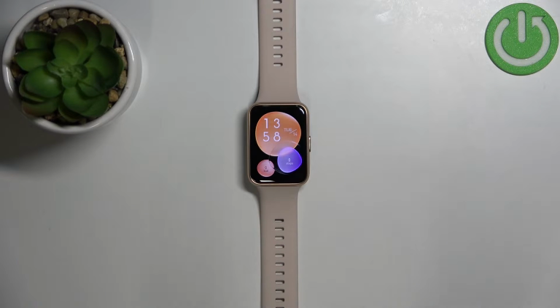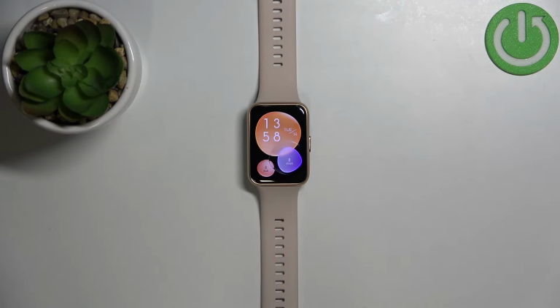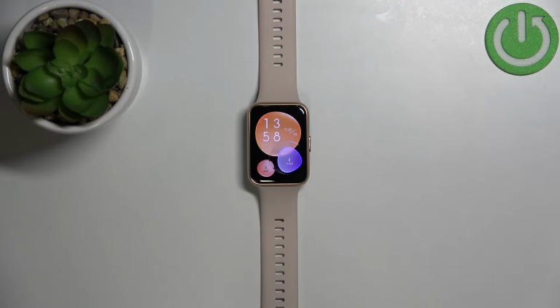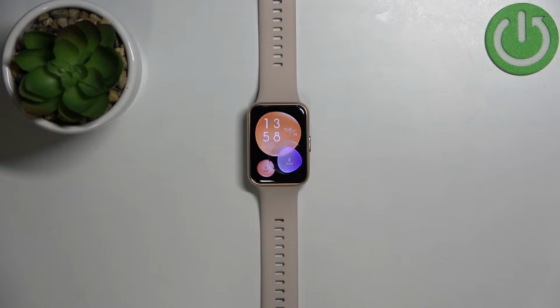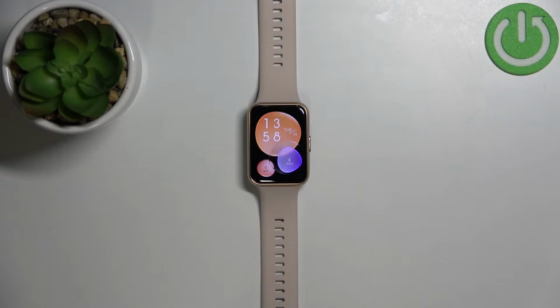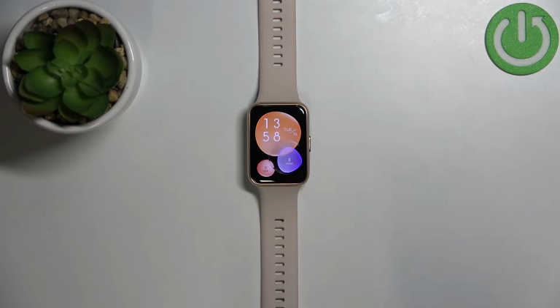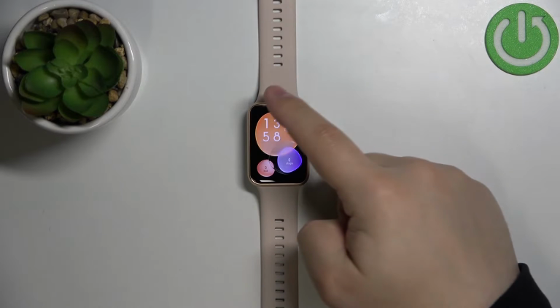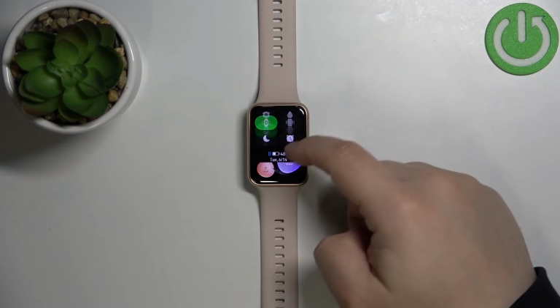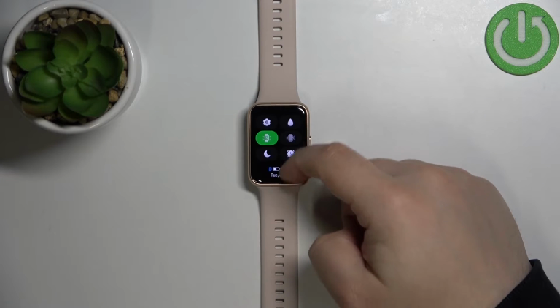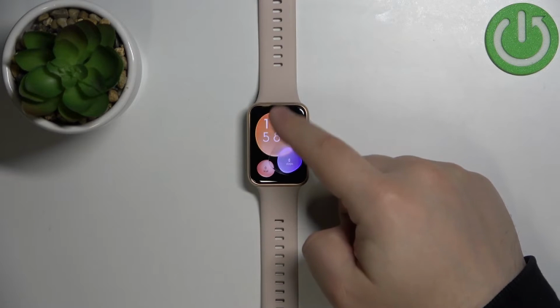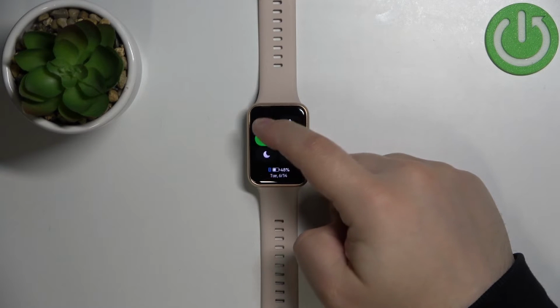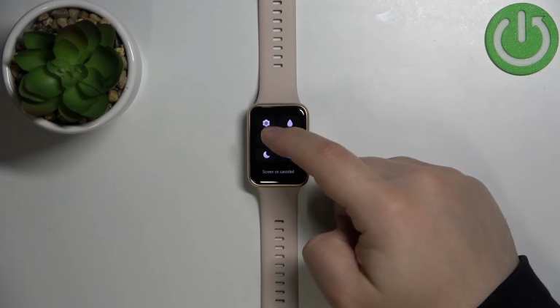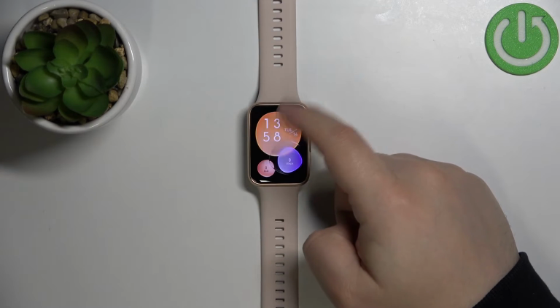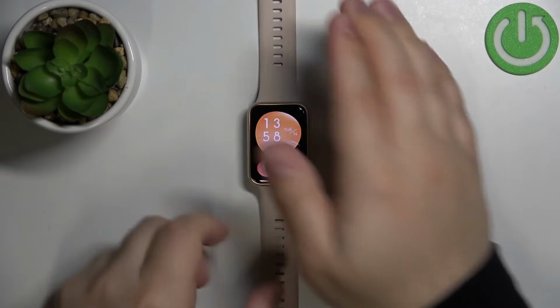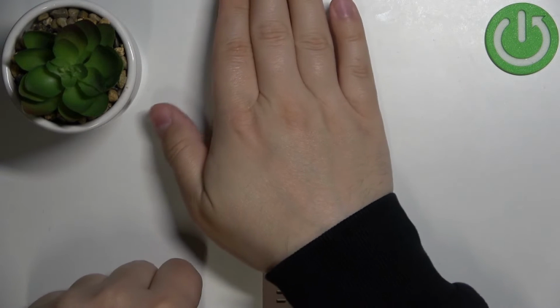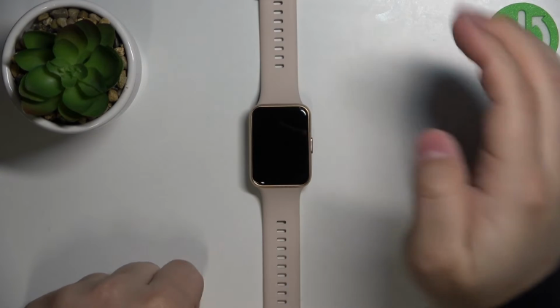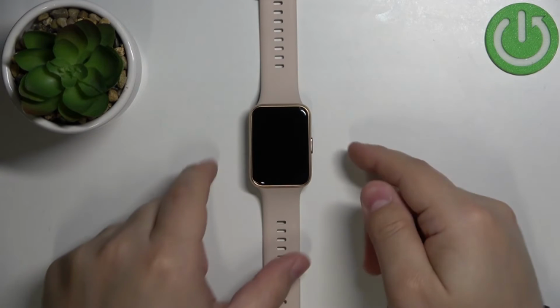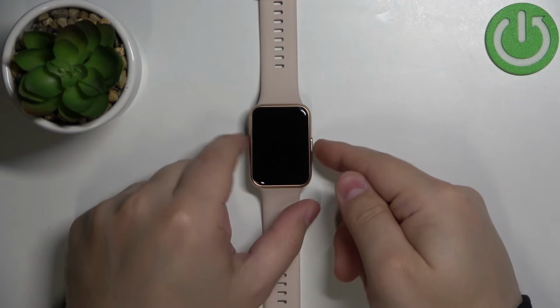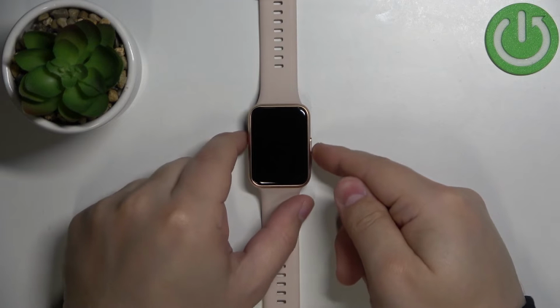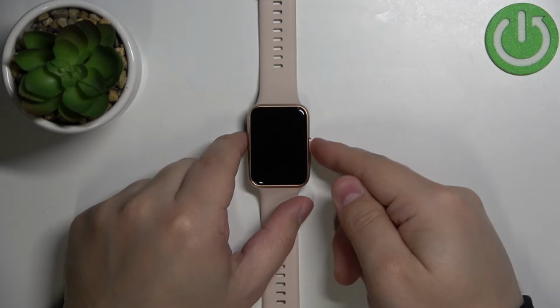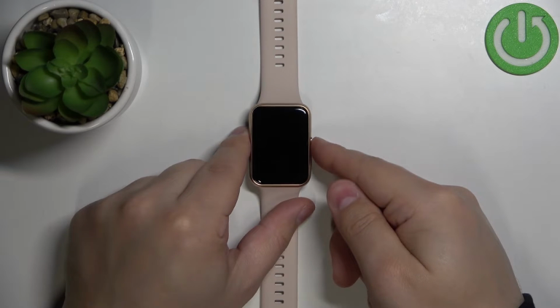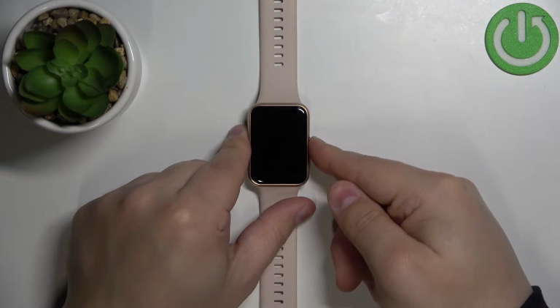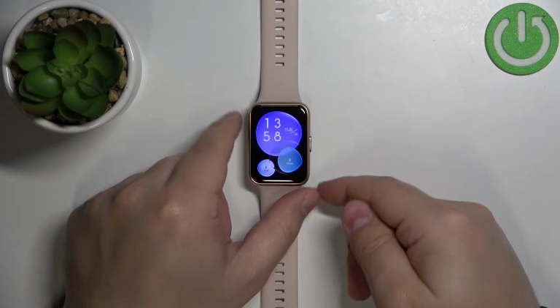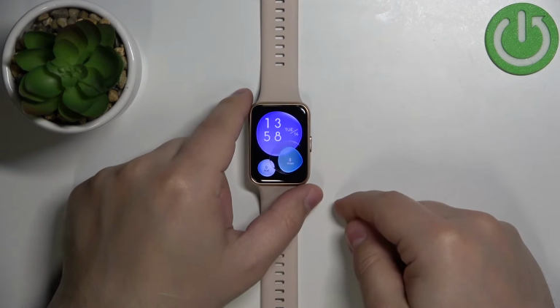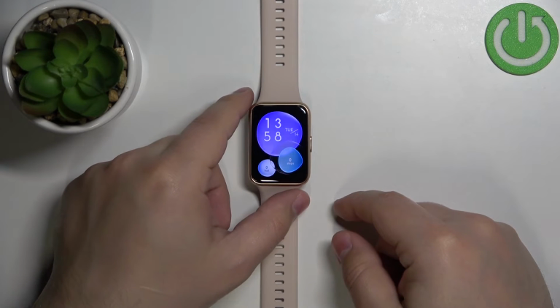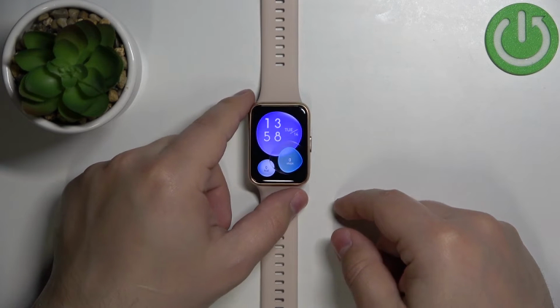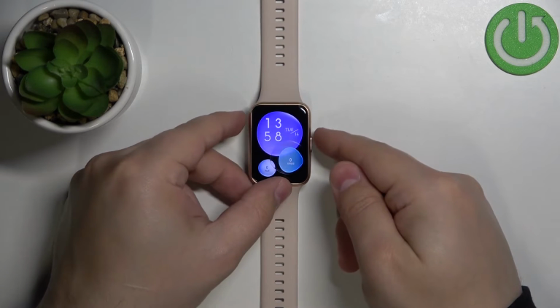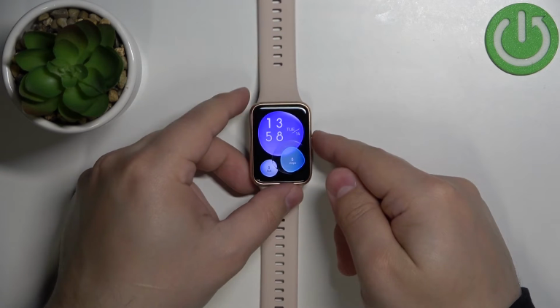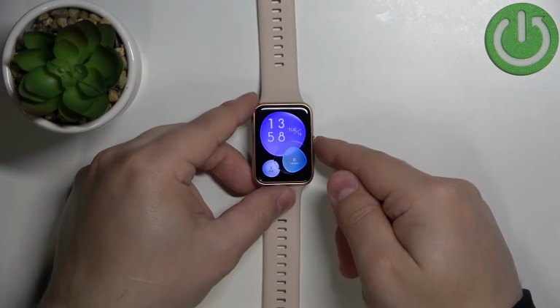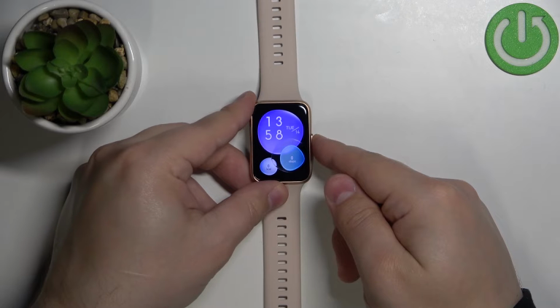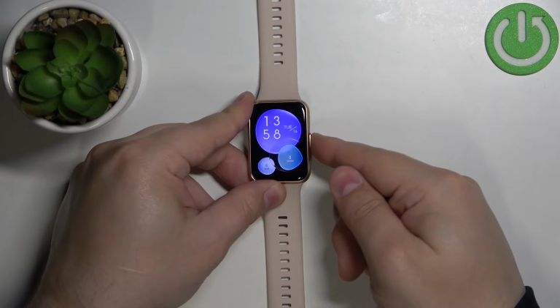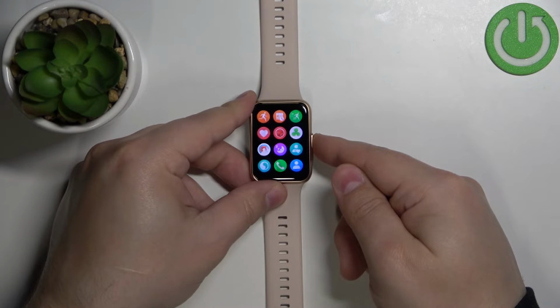Now let's continue with the reset. First, you will need to wake up the screen on your watch, and you can do it by pressing the side button. After you wake up the screen, you can press the side button again to open the menu.